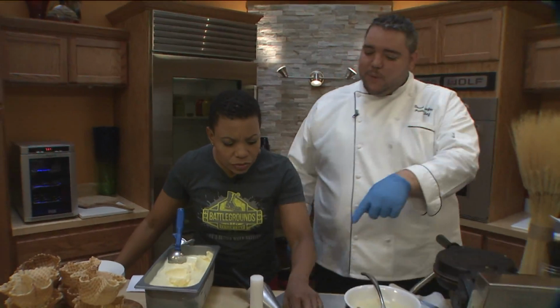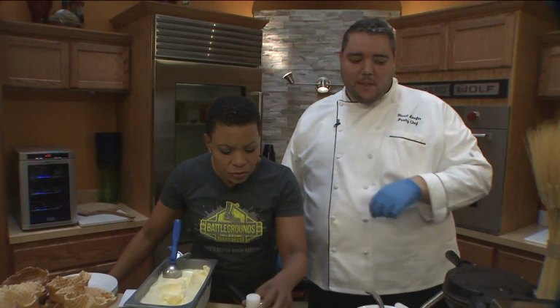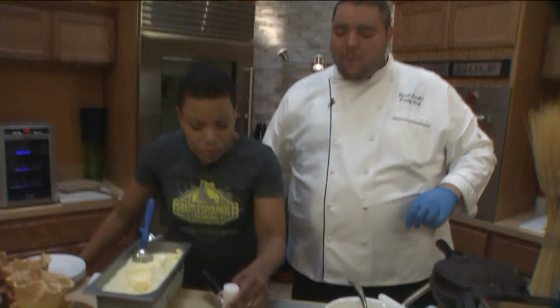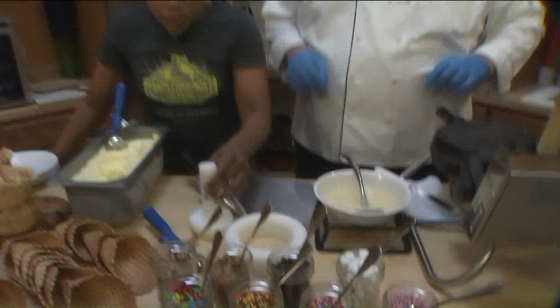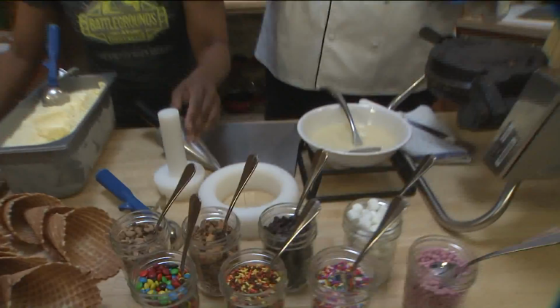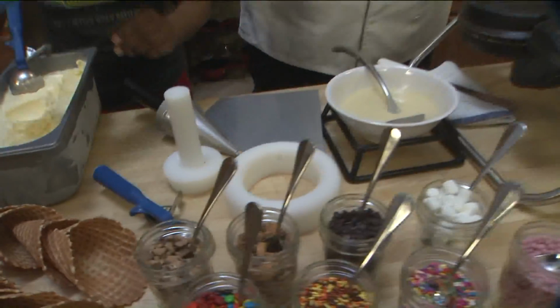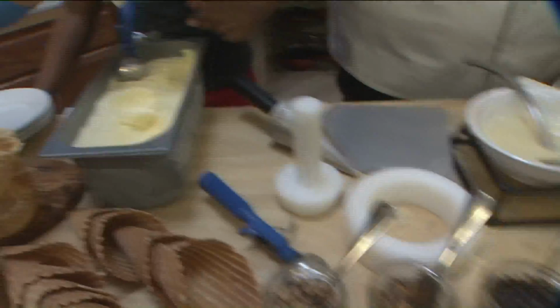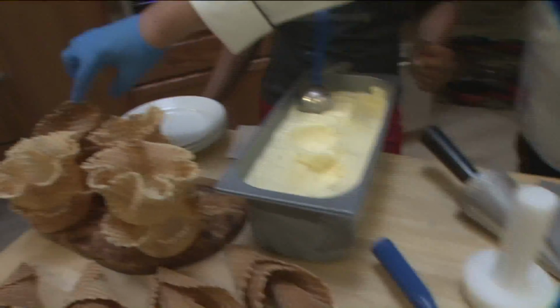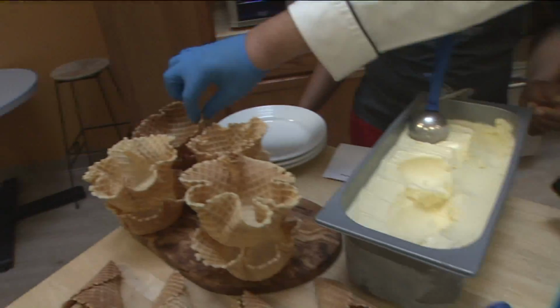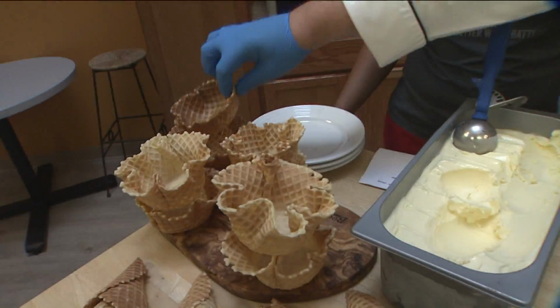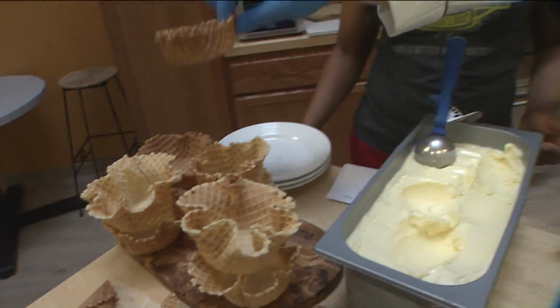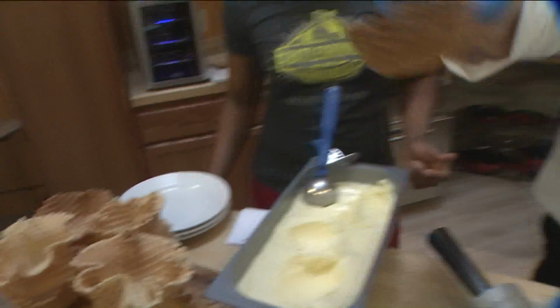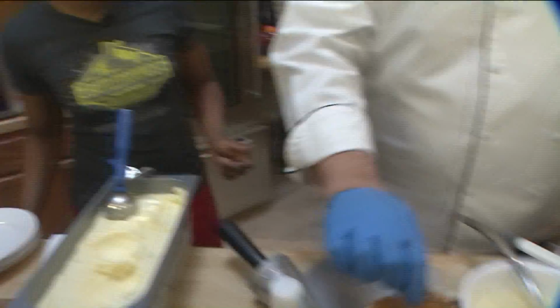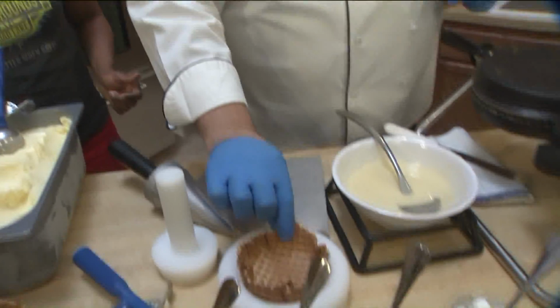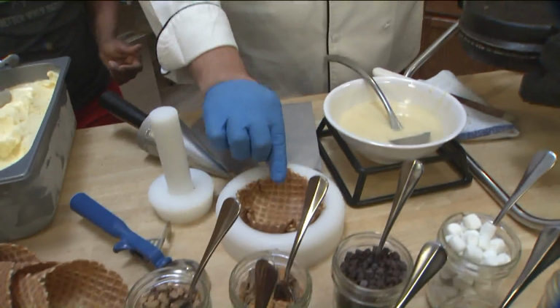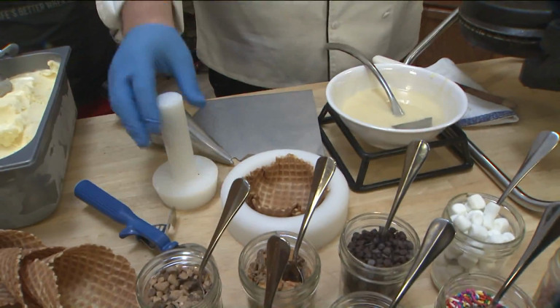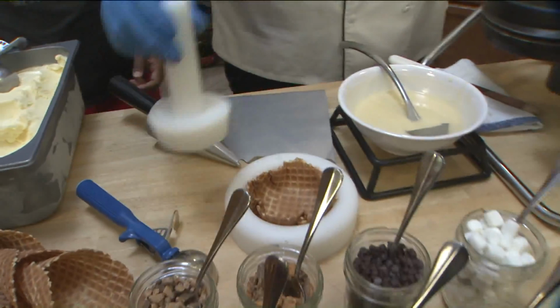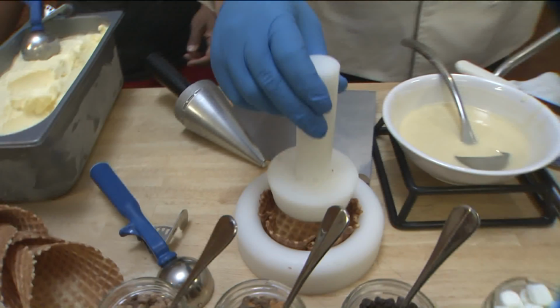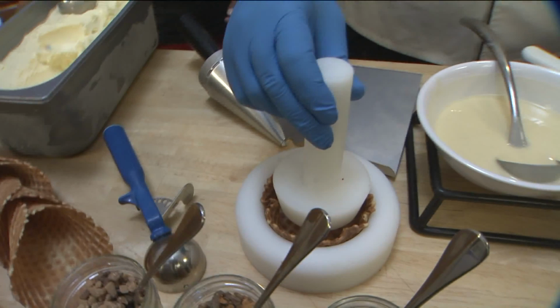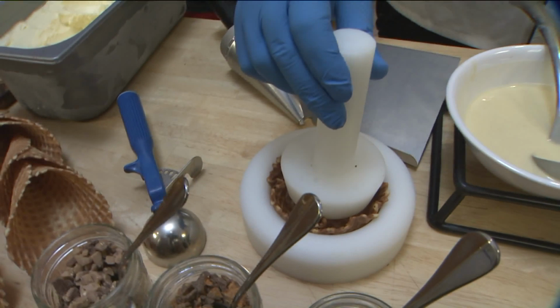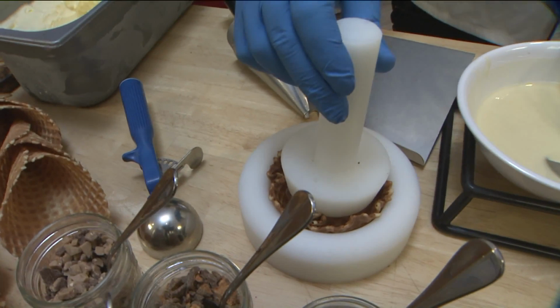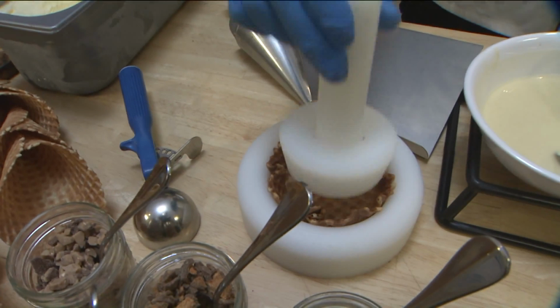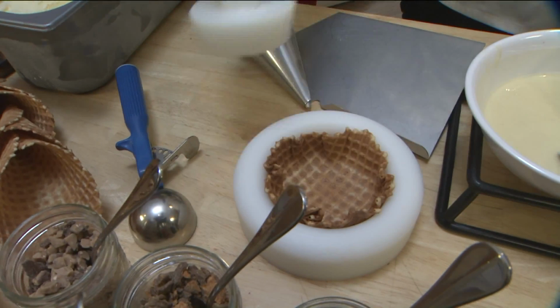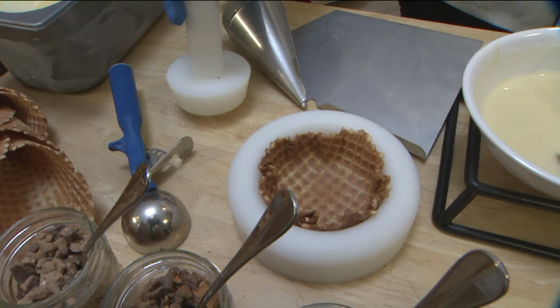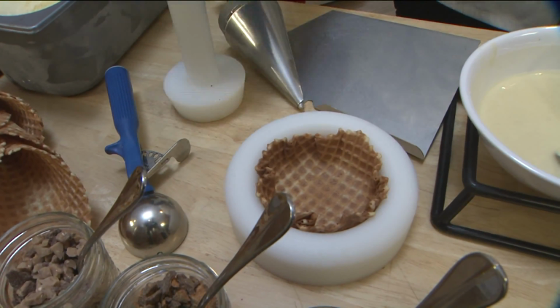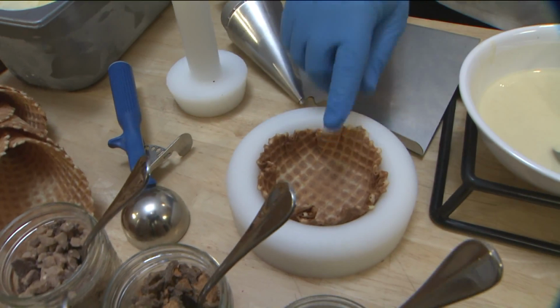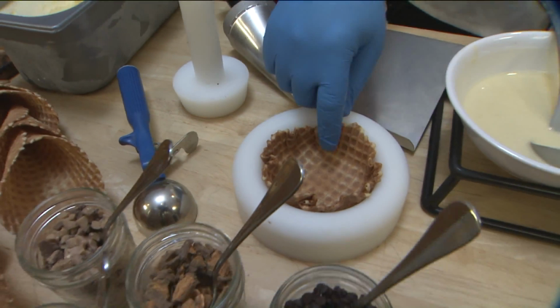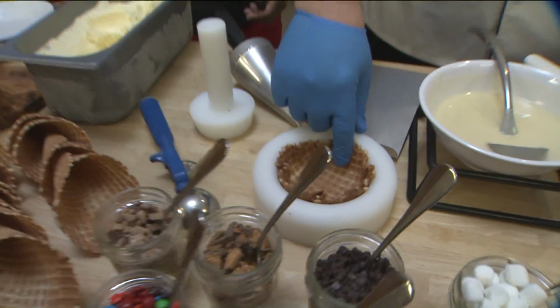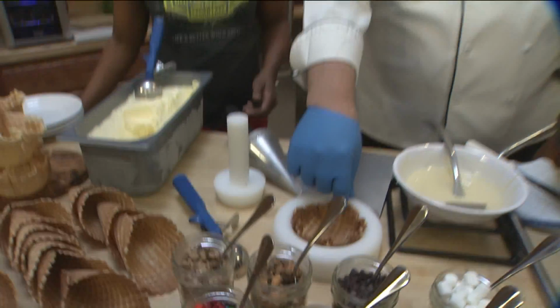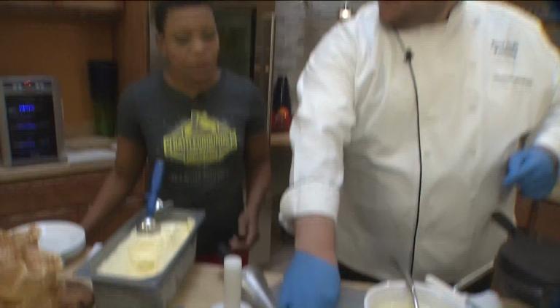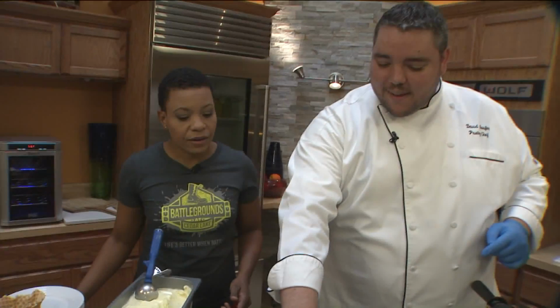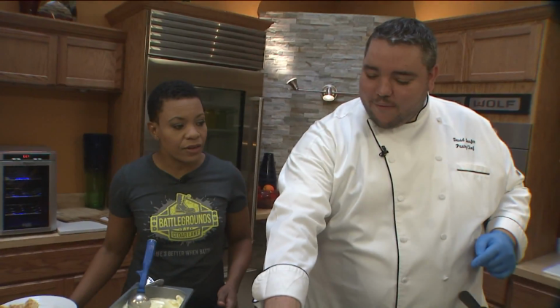What are these? This is what you make the bowl with. You take your wafer, put it in and push the thing in there, and then it makes the bowl. It just falls right on down in there.